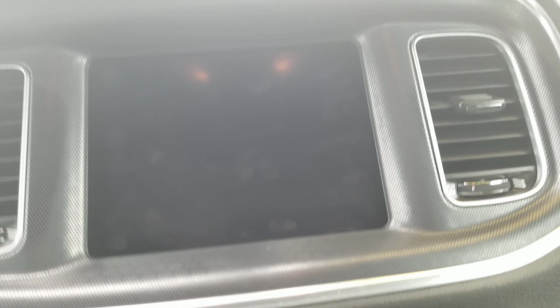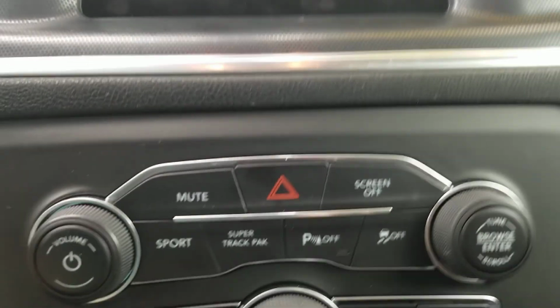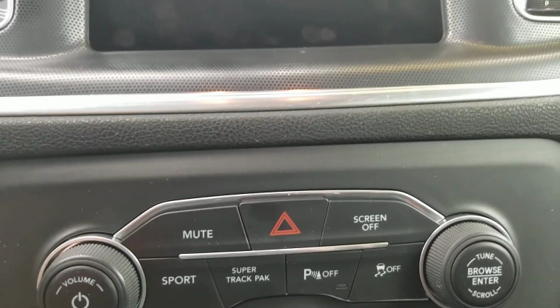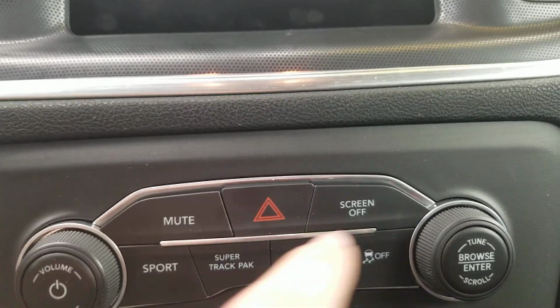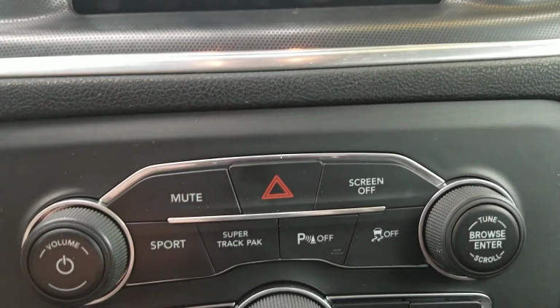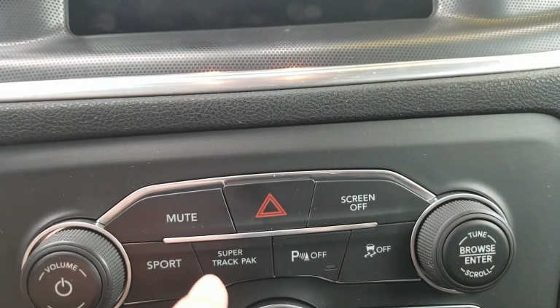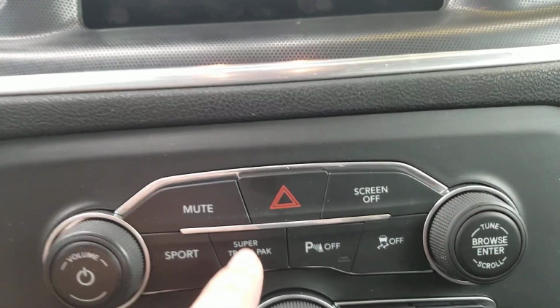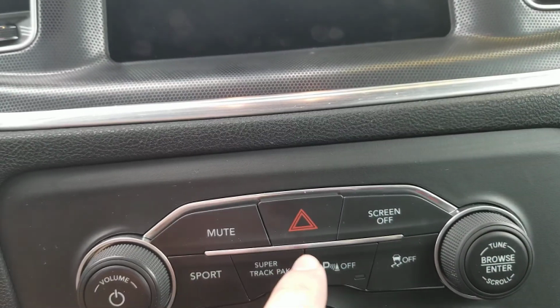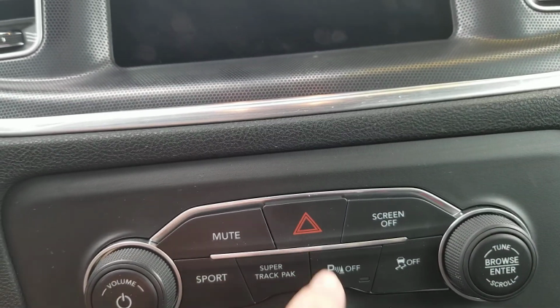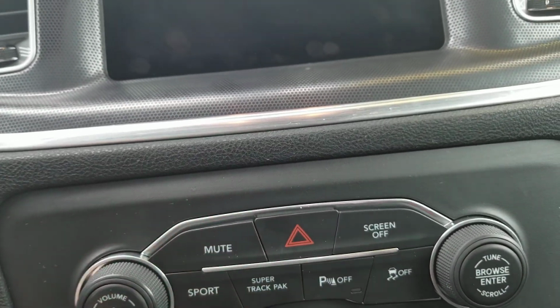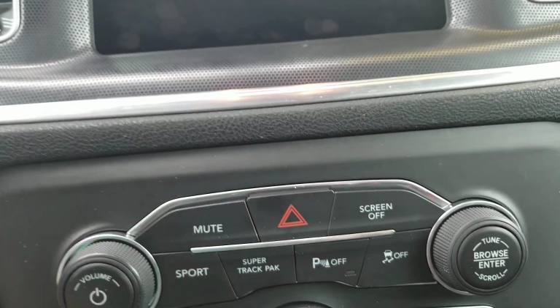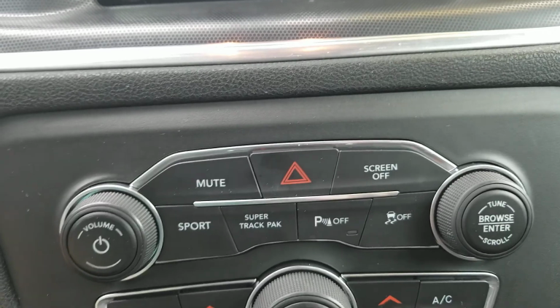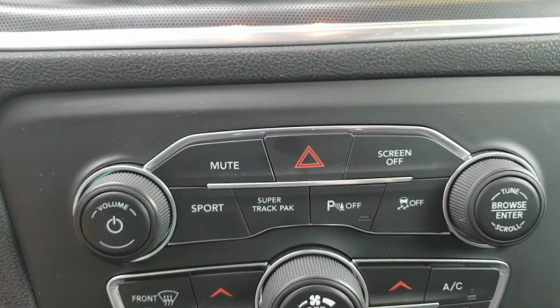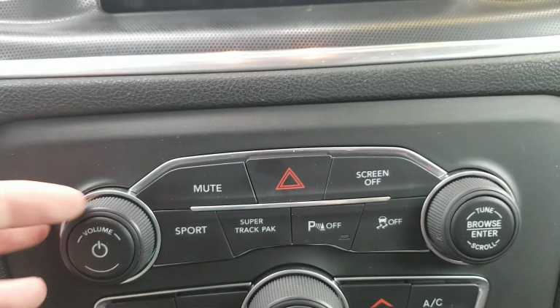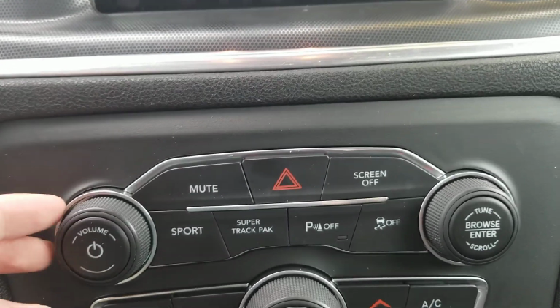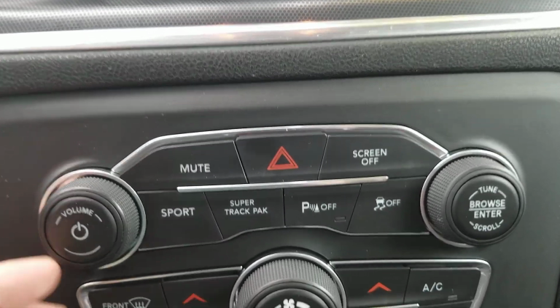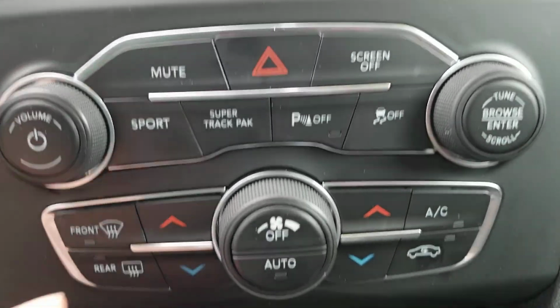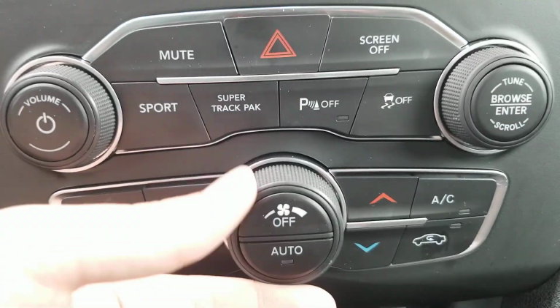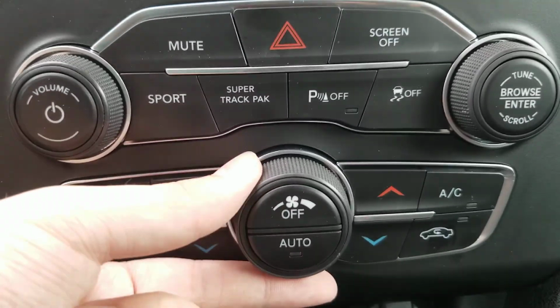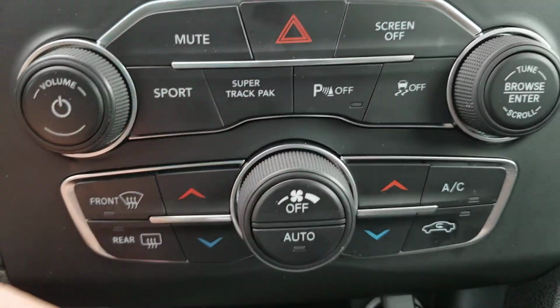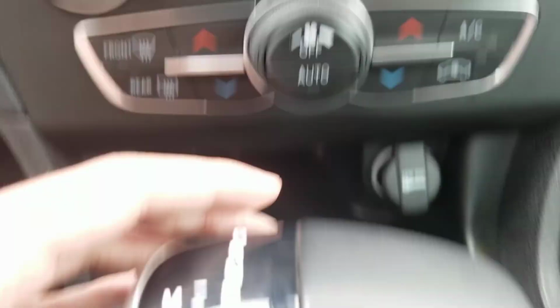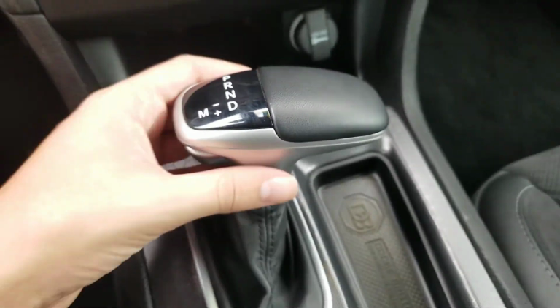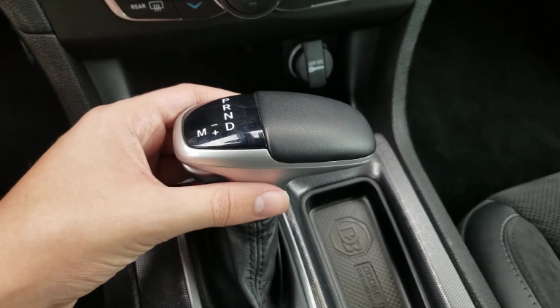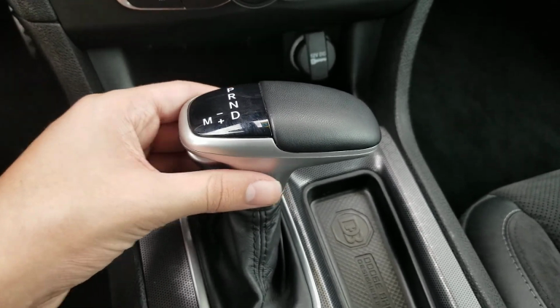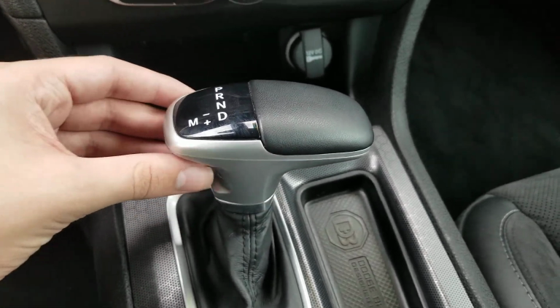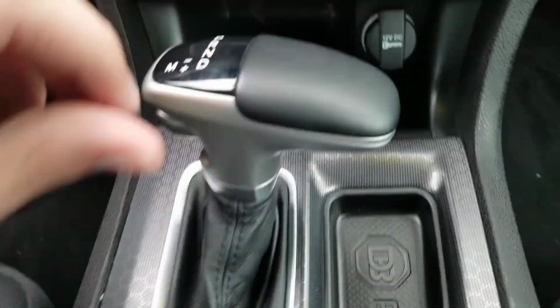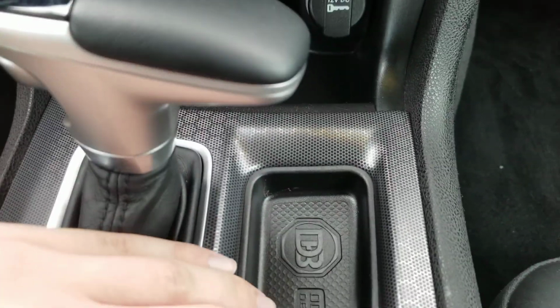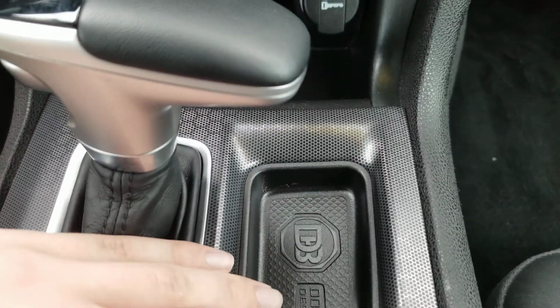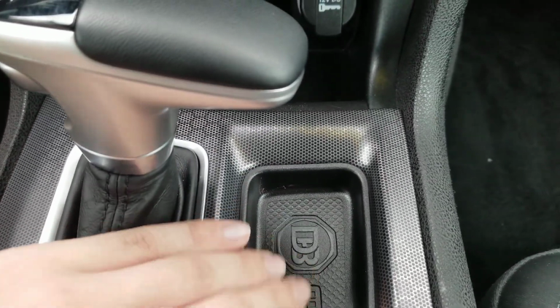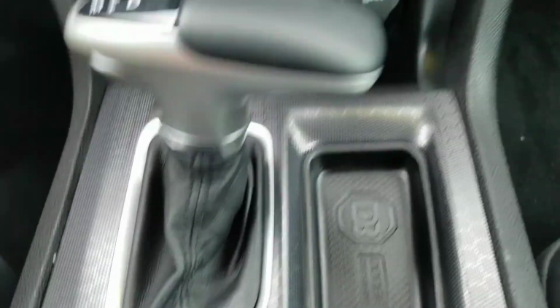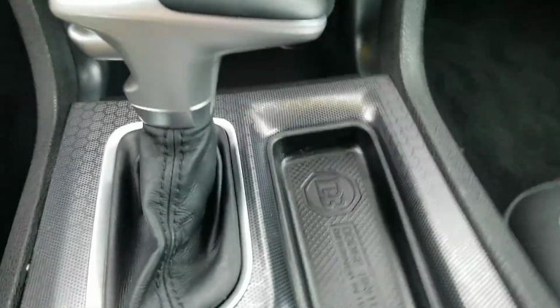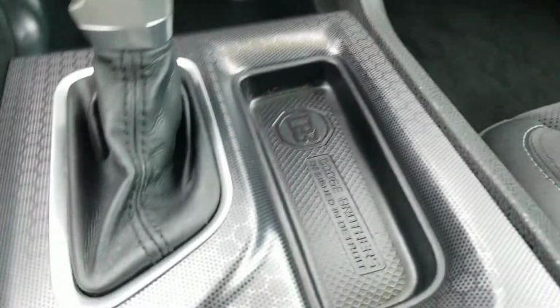You also got the mute, screen off, Sport, super track pack, and park sense off buttons — all the cool stuff, plus radio controls. You also got the climate controls and automatic transmission. You also got the Dodge Brothers storage compartment right there.